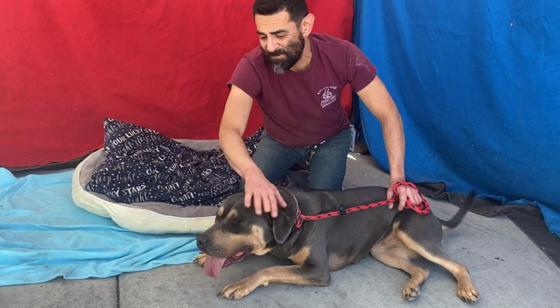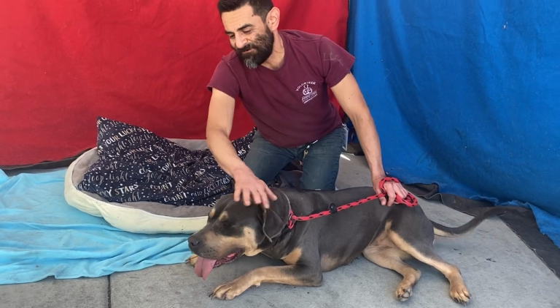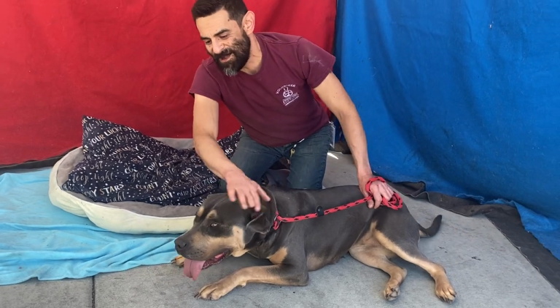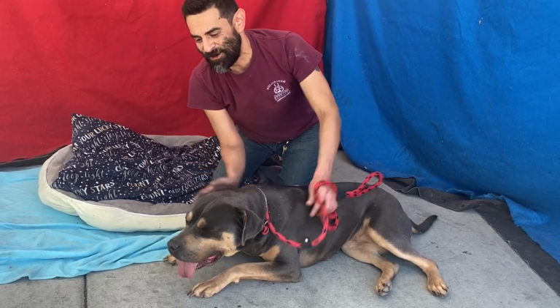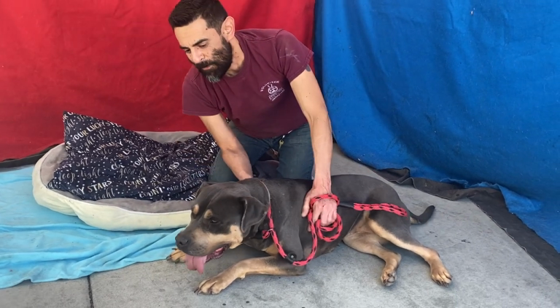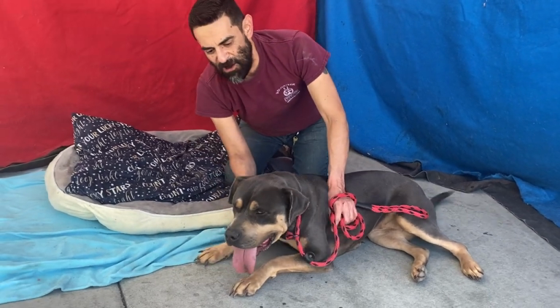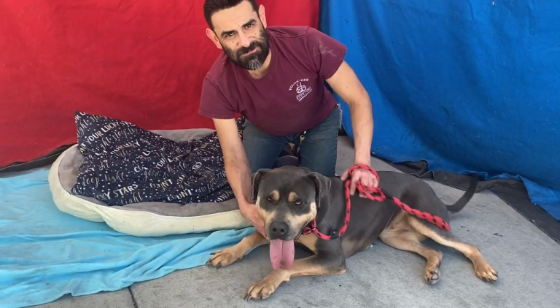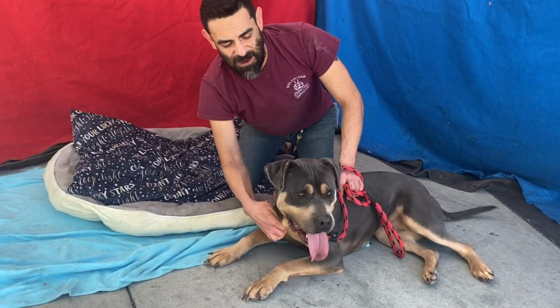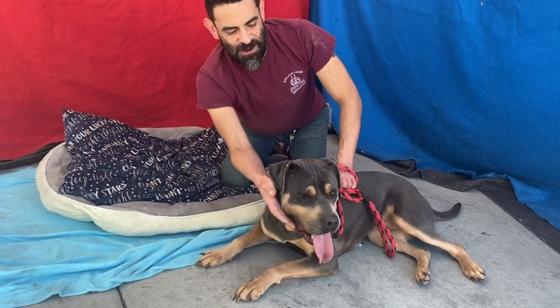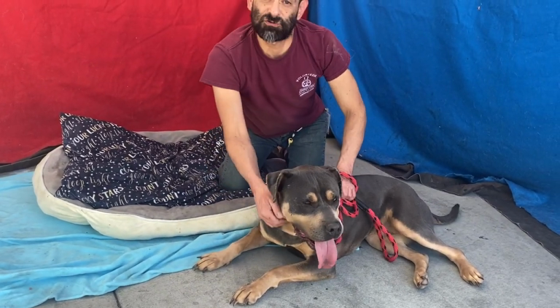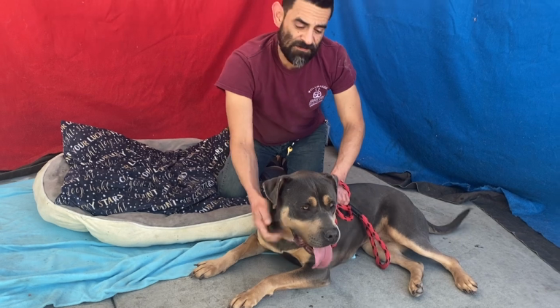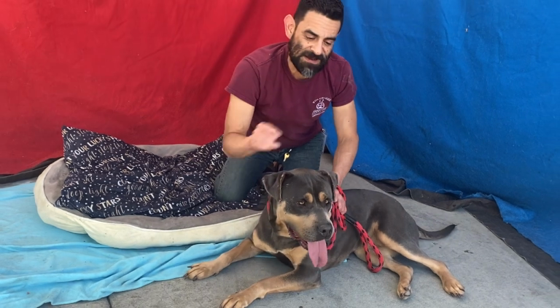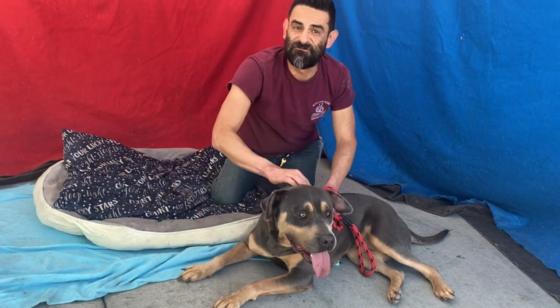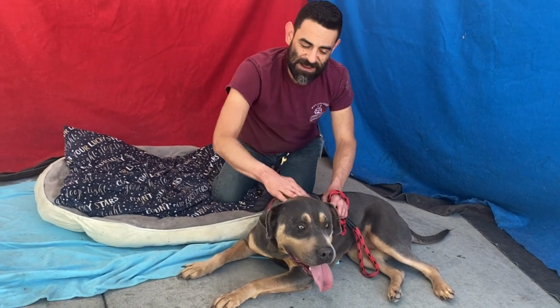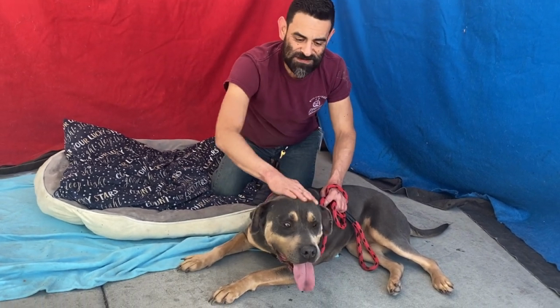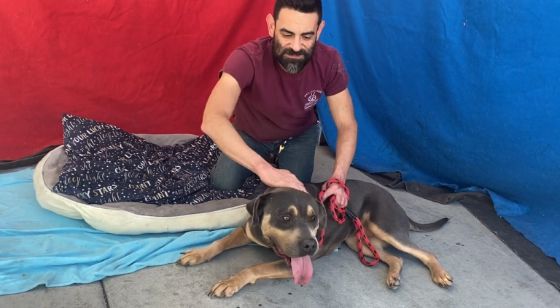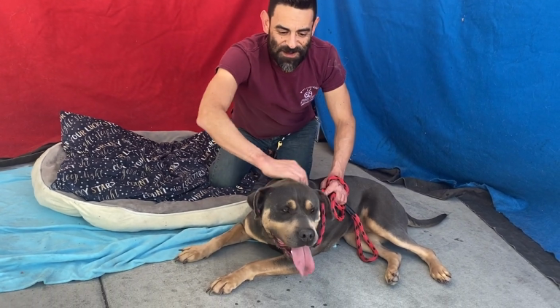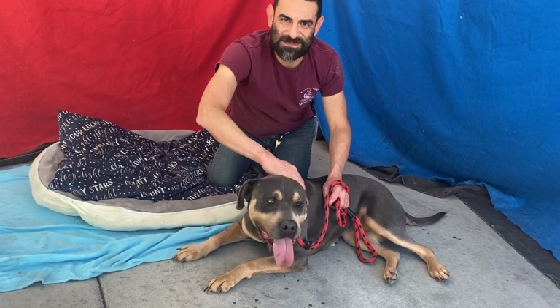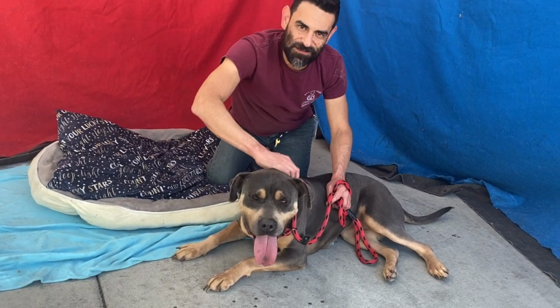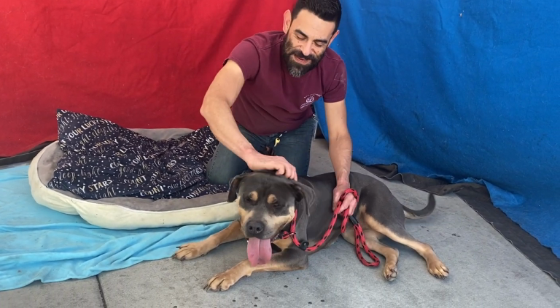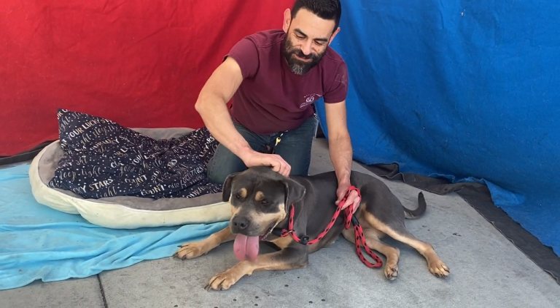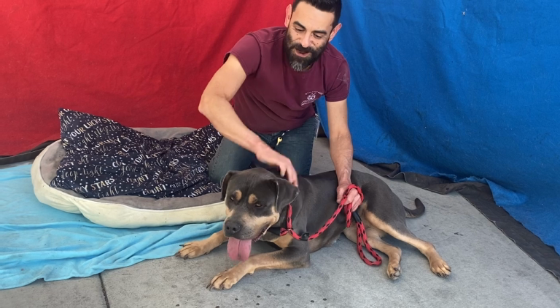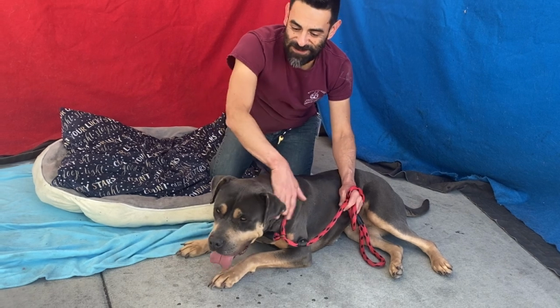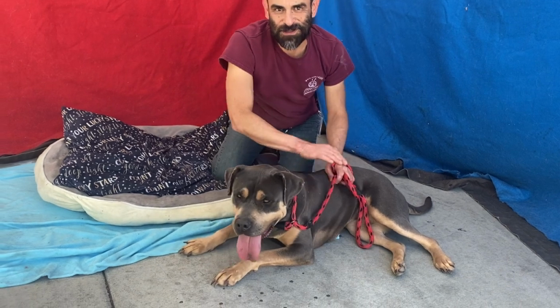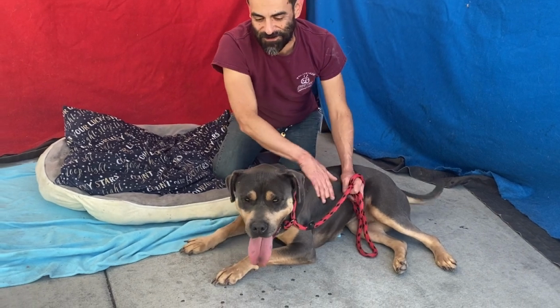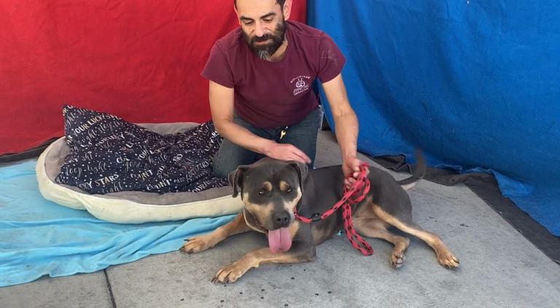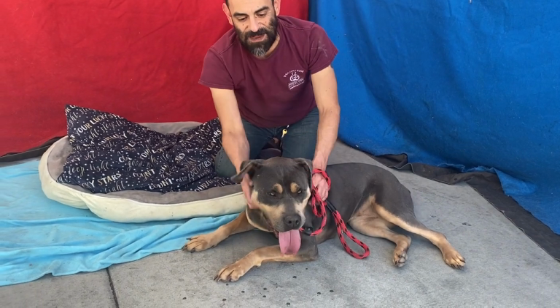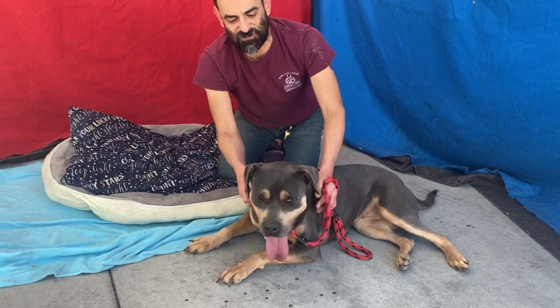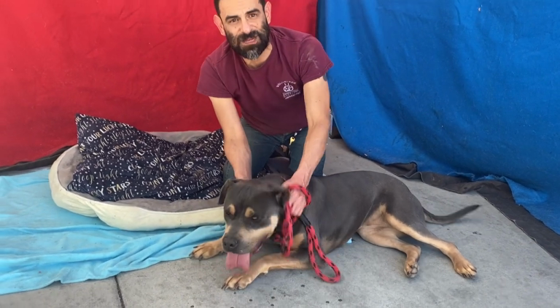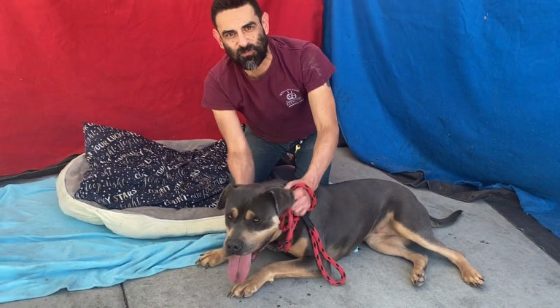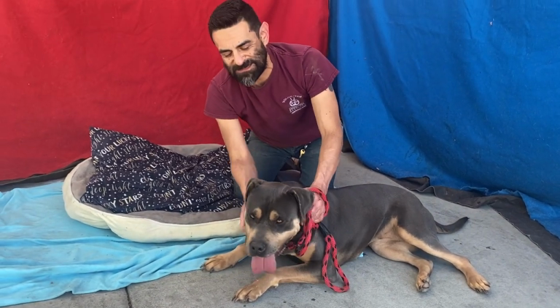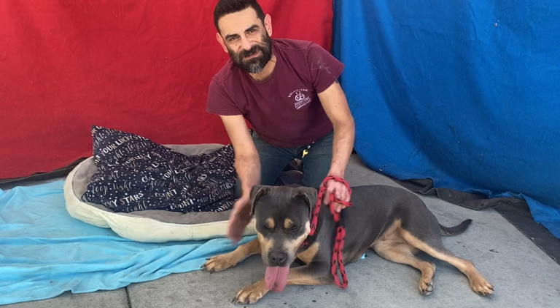She's pretty non-reactive to other dogs. Not very treat motivated, but definitely very playful — she definitely wants to get a lot of love and attention. She's just a really good girl, and I think with some training she could make a really amazing pet for somebody.